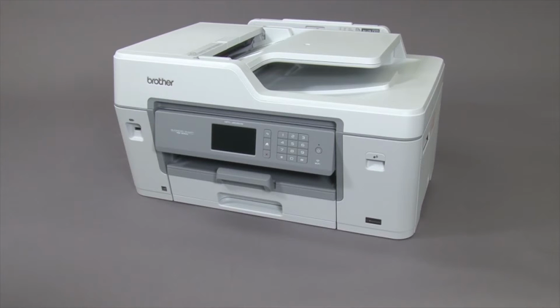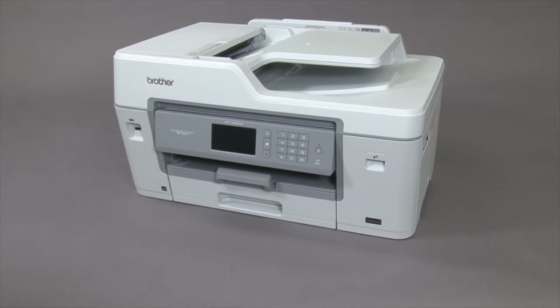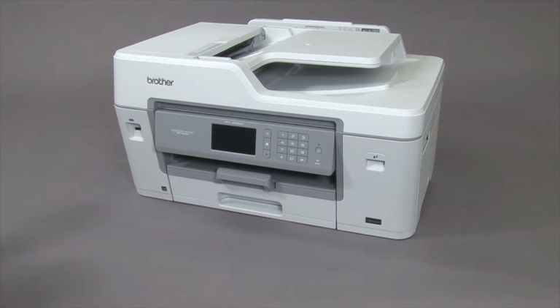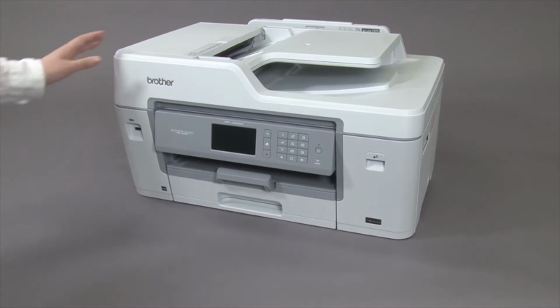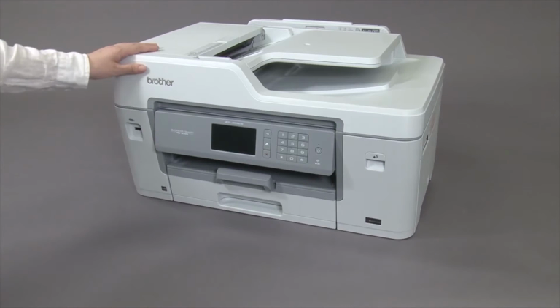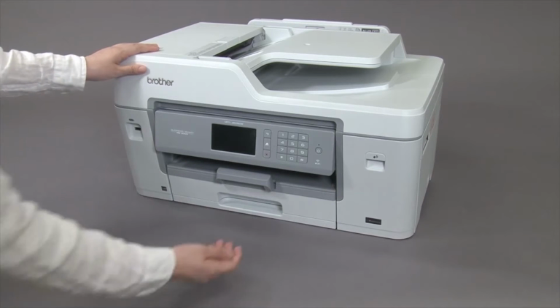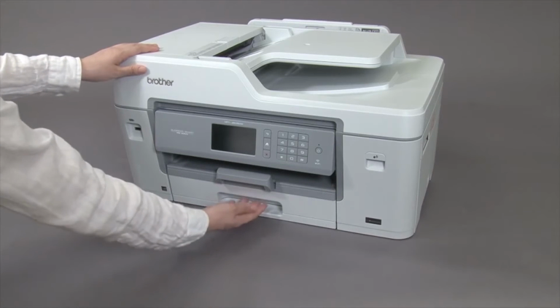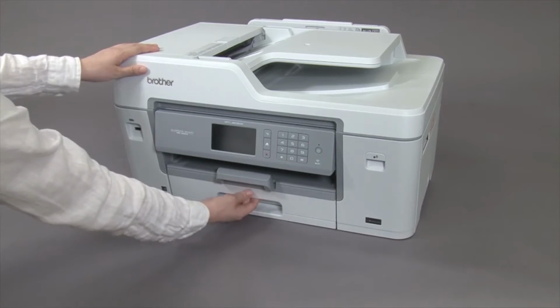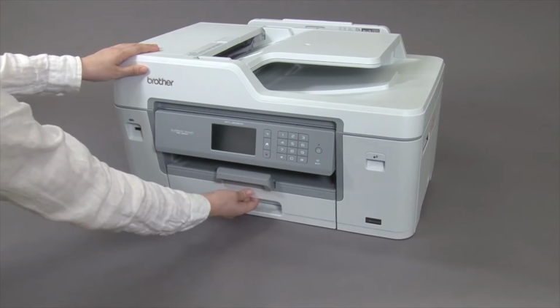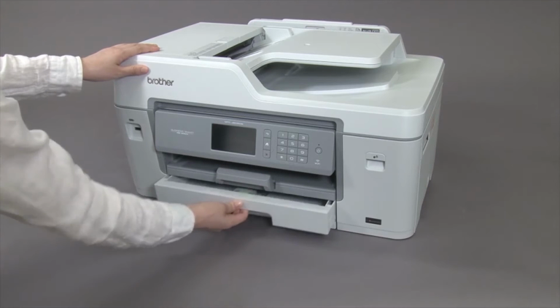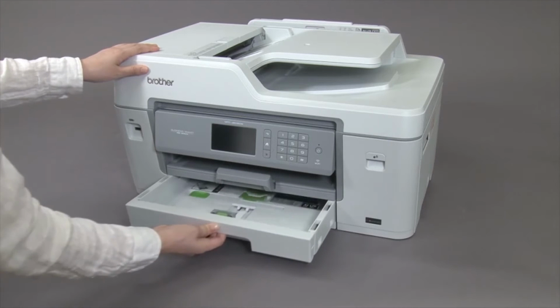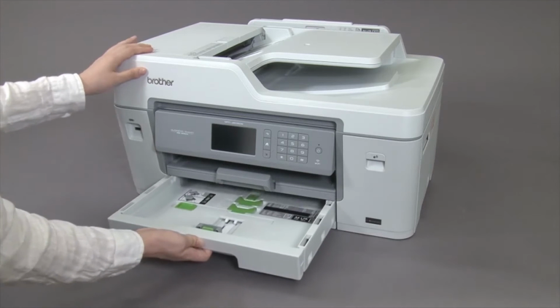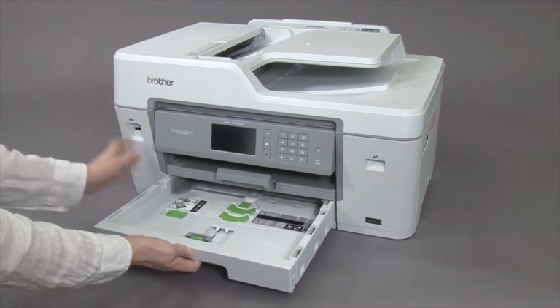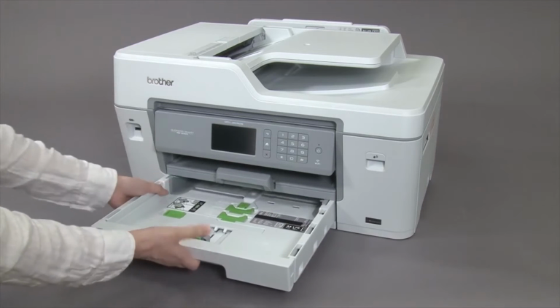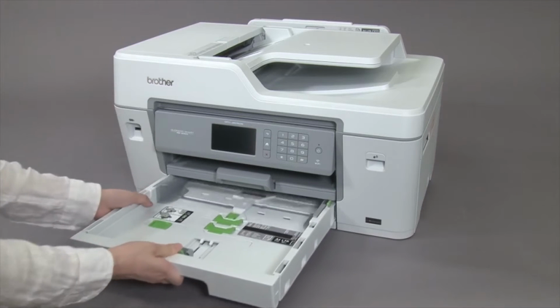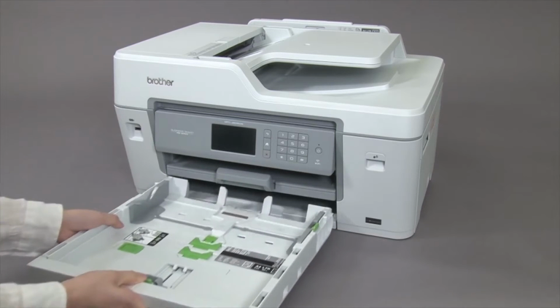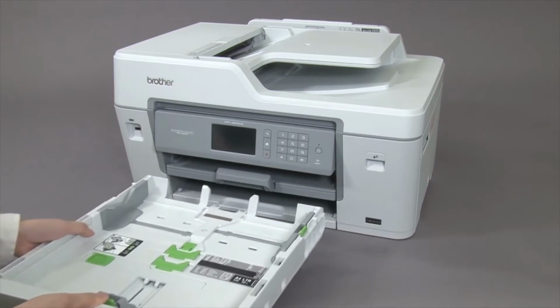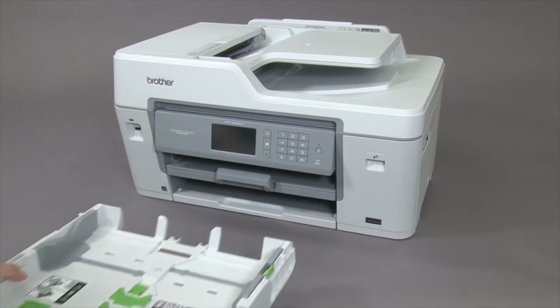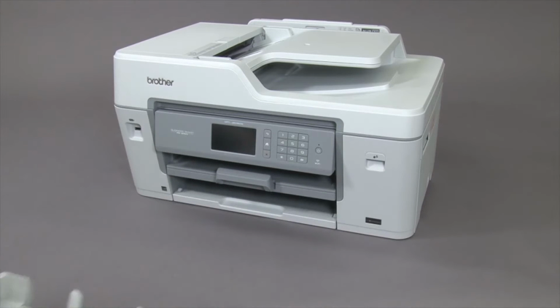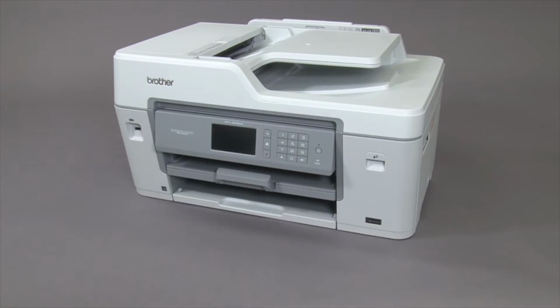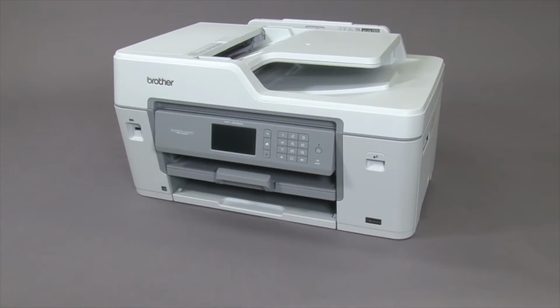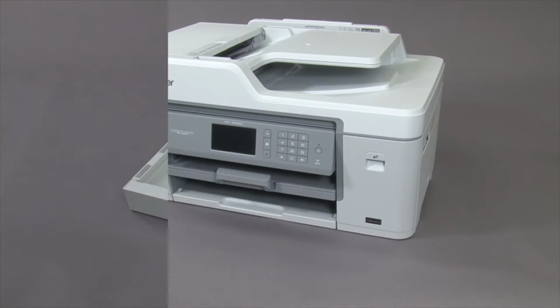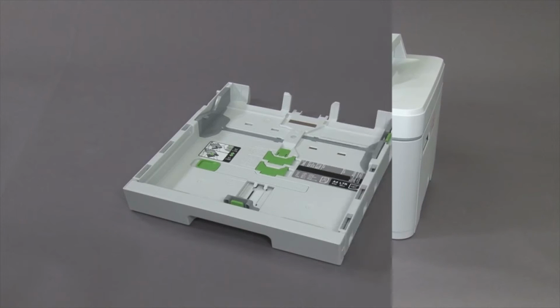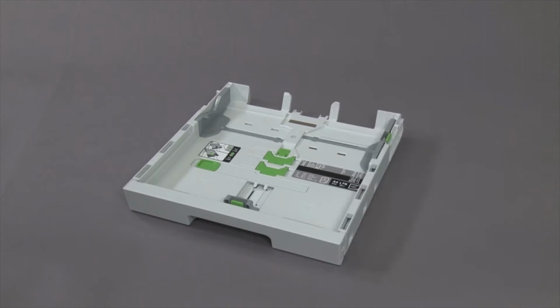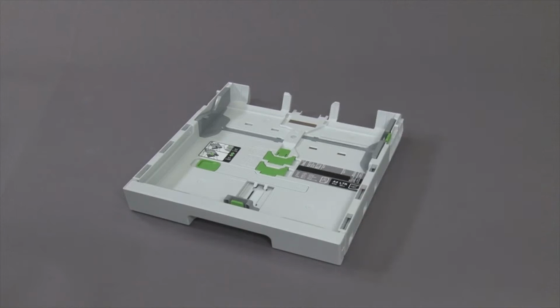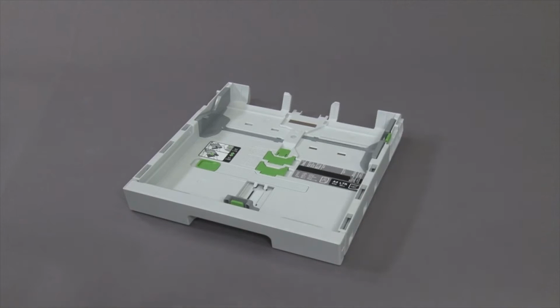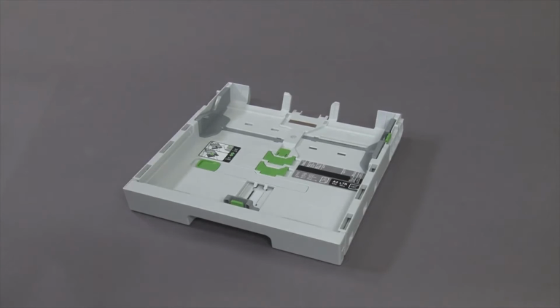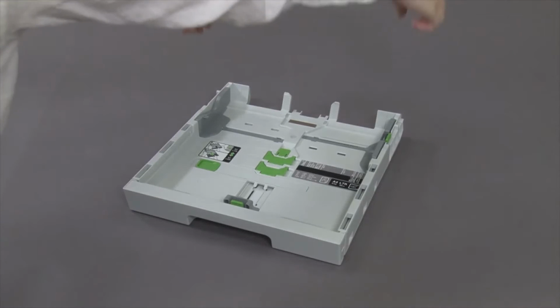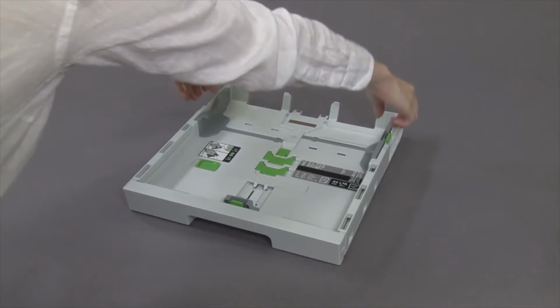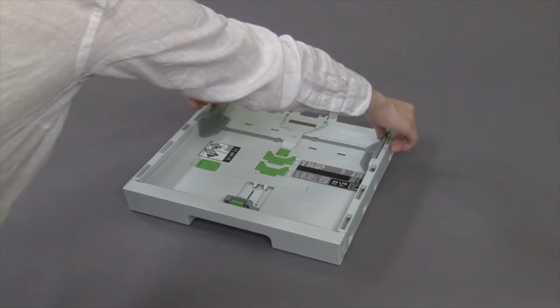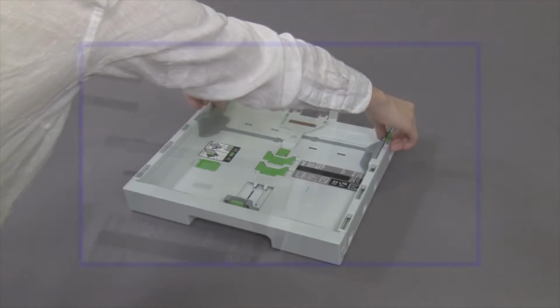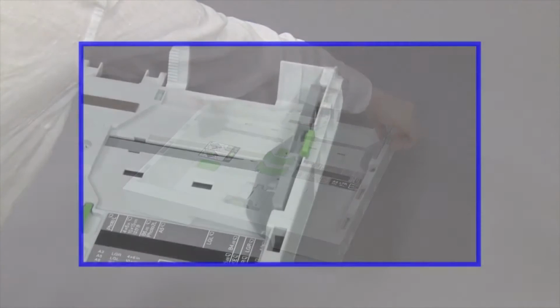Pull the paper tray out of the machine. Press and slide the paper guides to fit the paper.